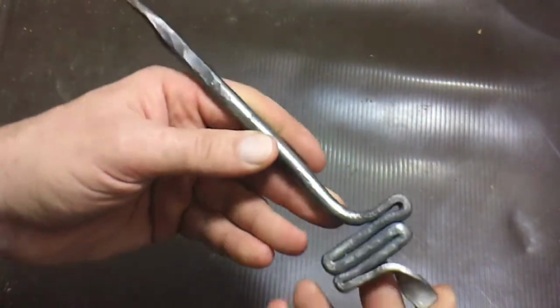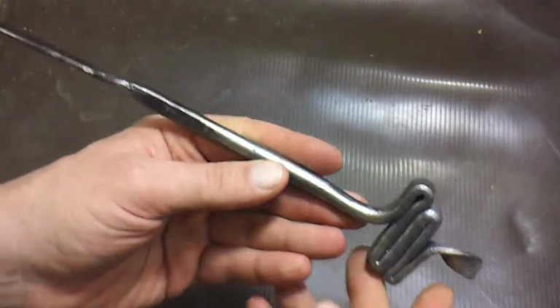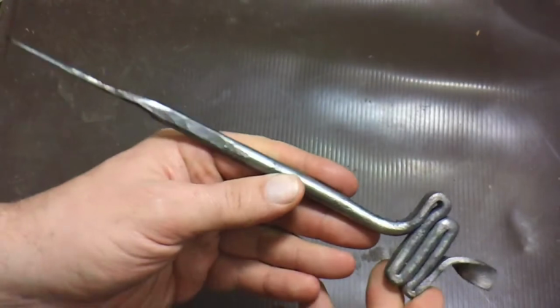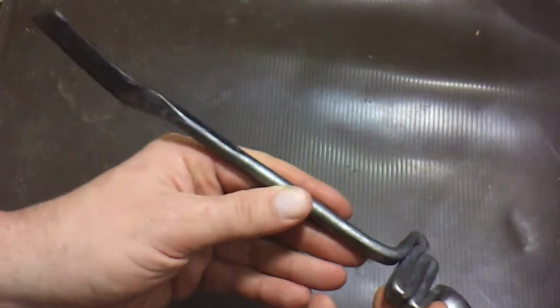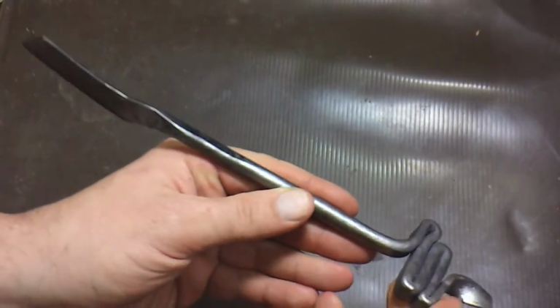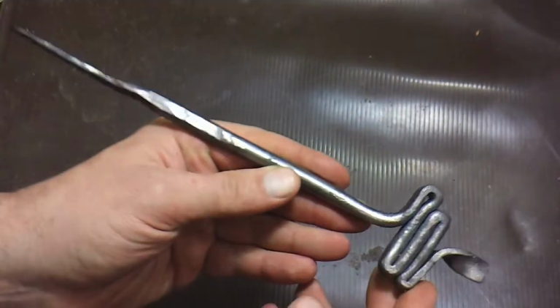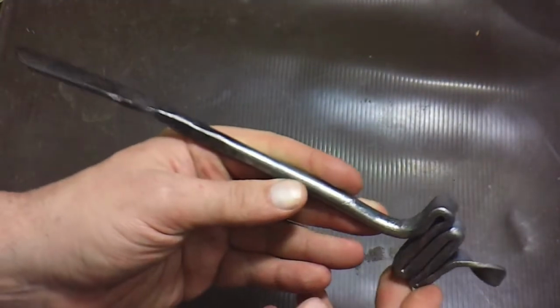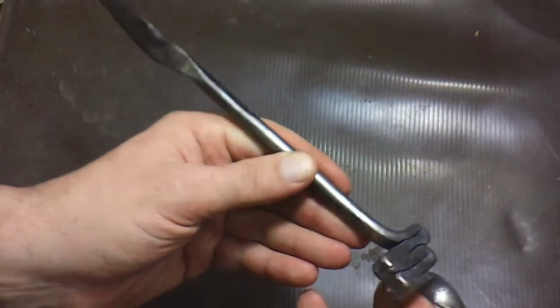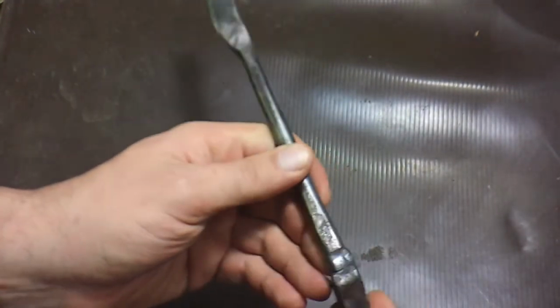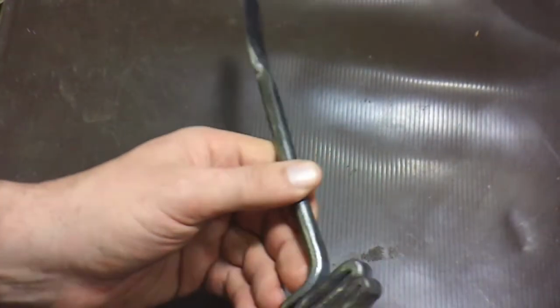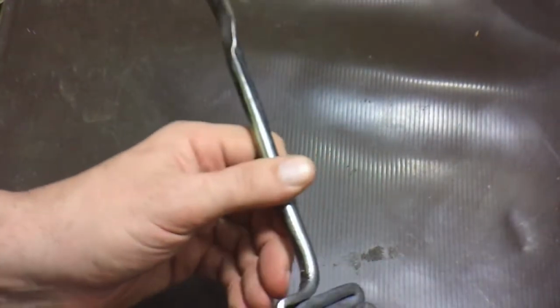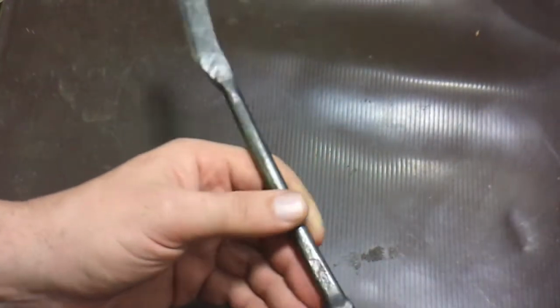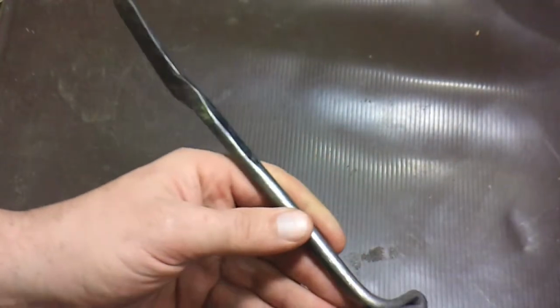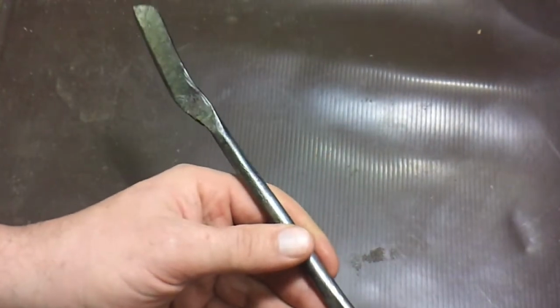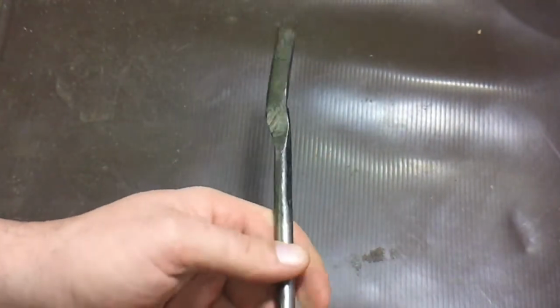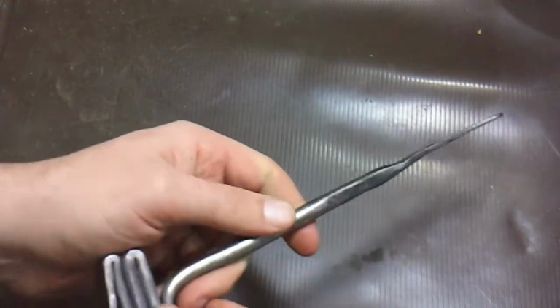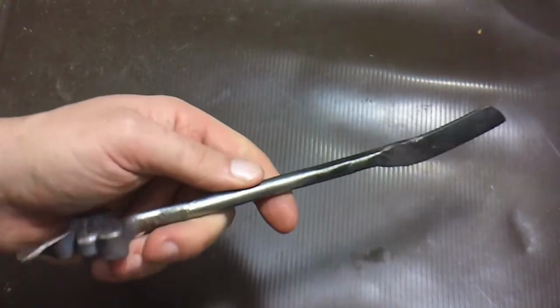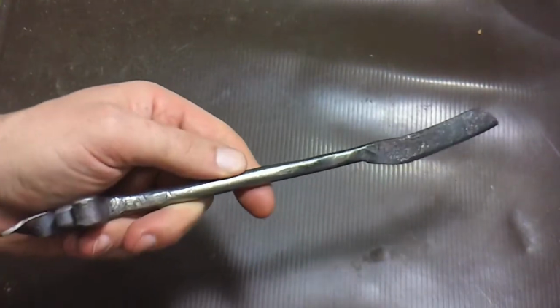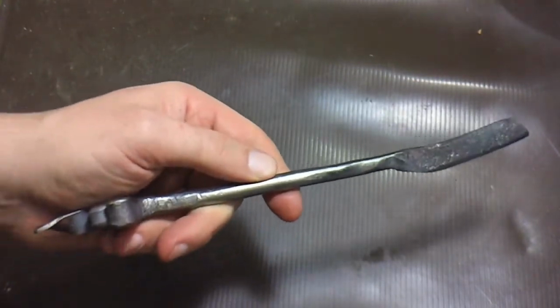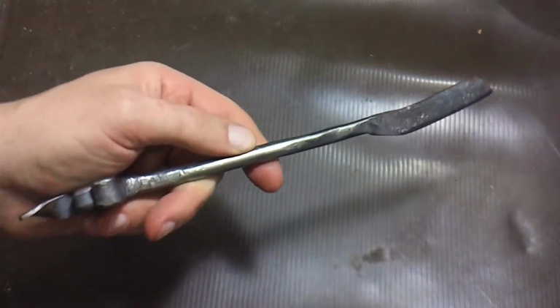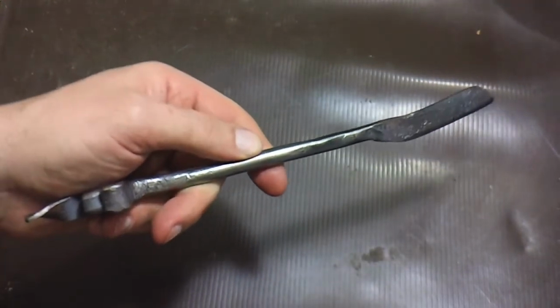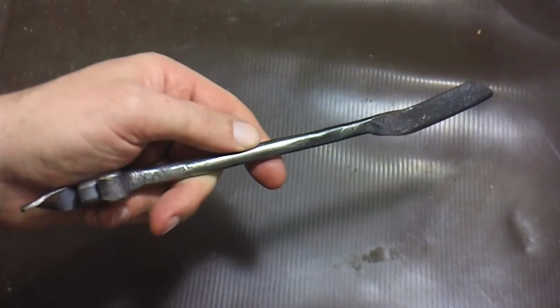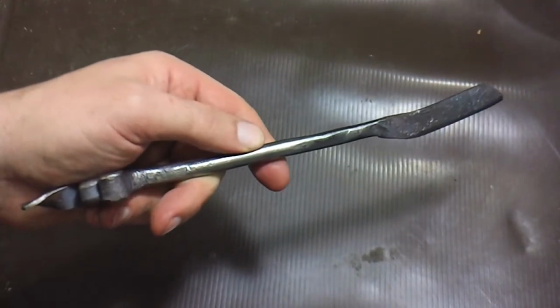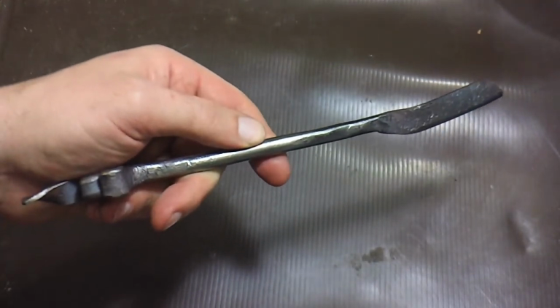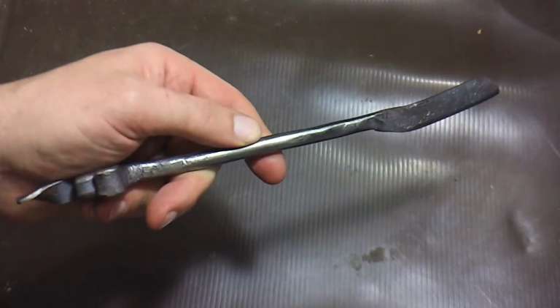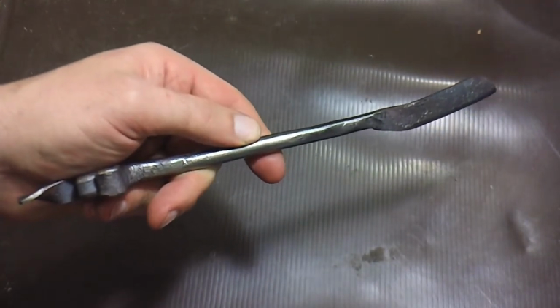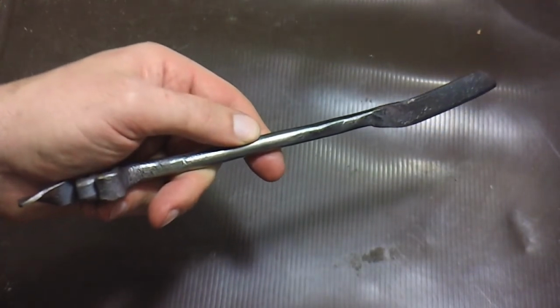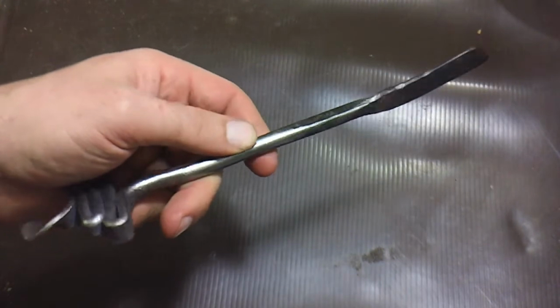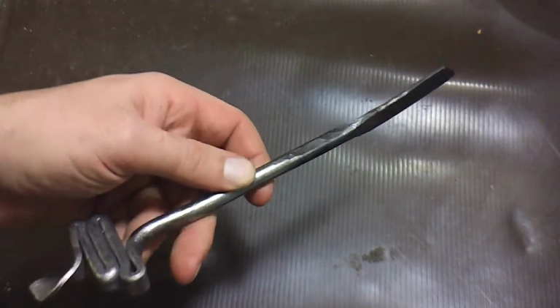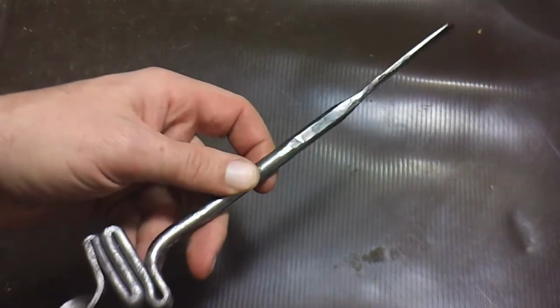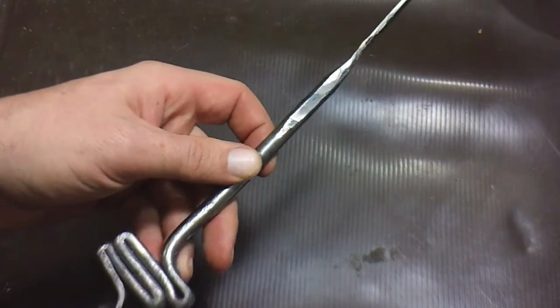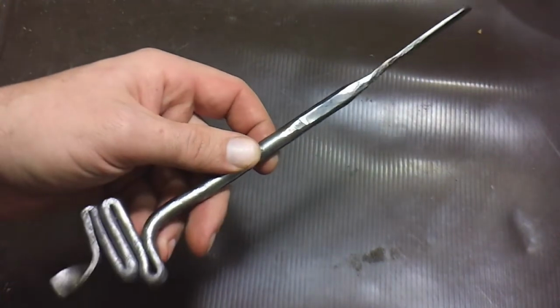This is just me dinking around with my forge. You can try to get a little practice going. With a little better practice, you should be able to do this in fewer heats.